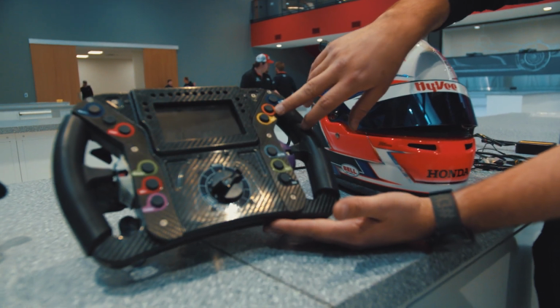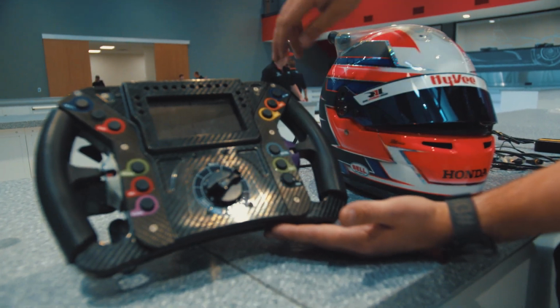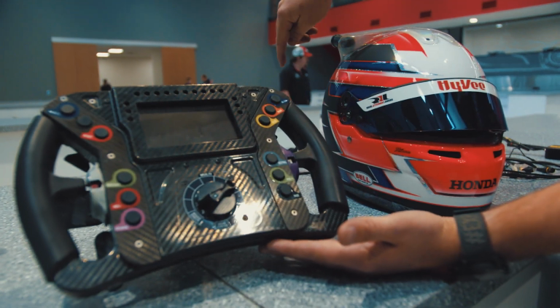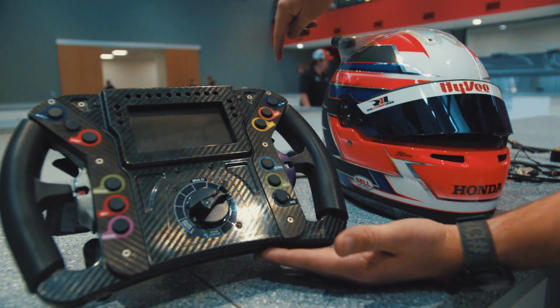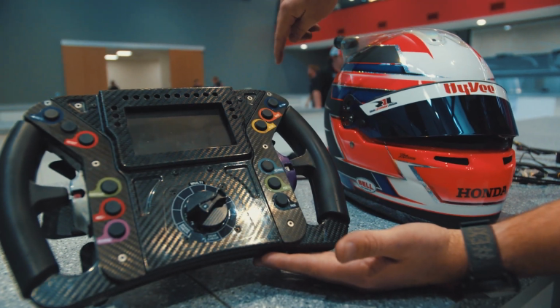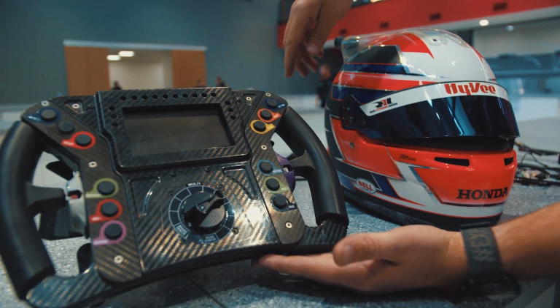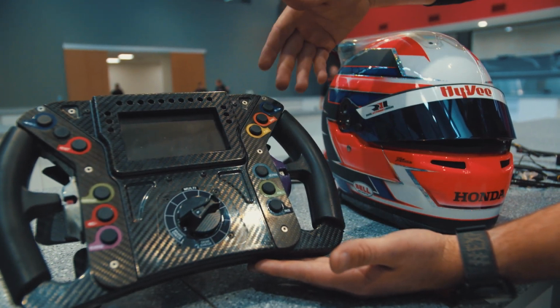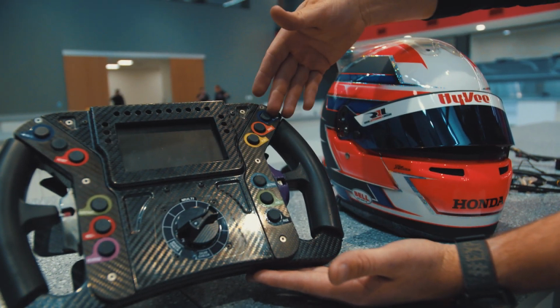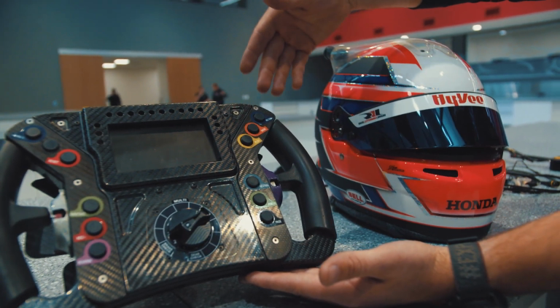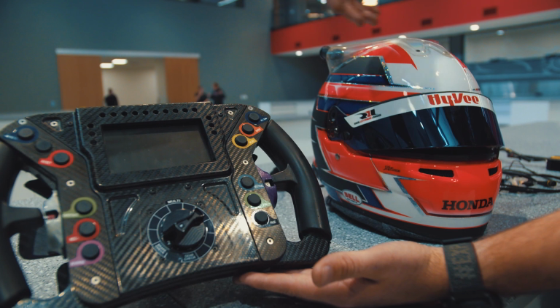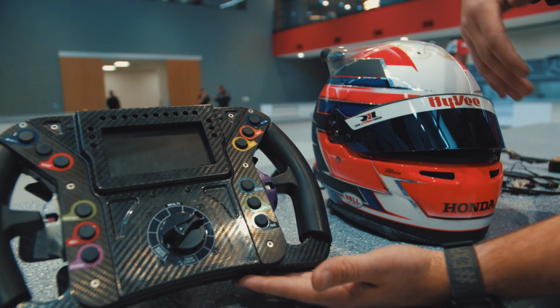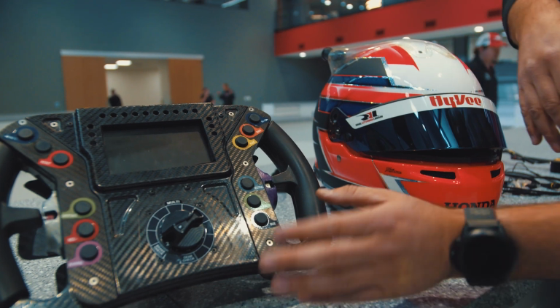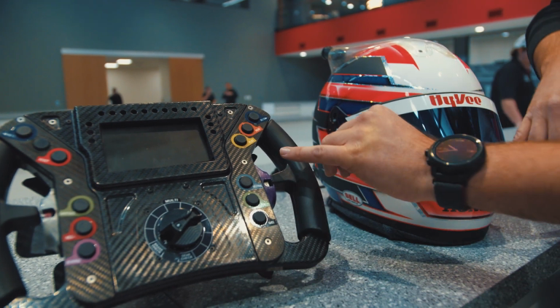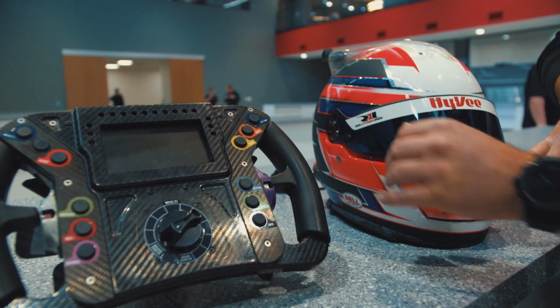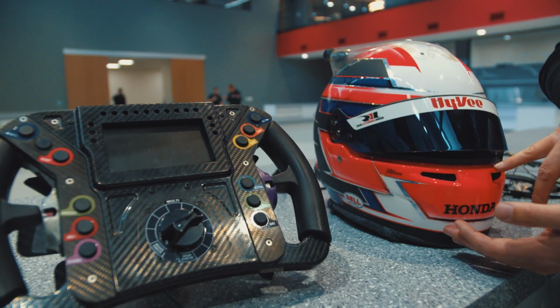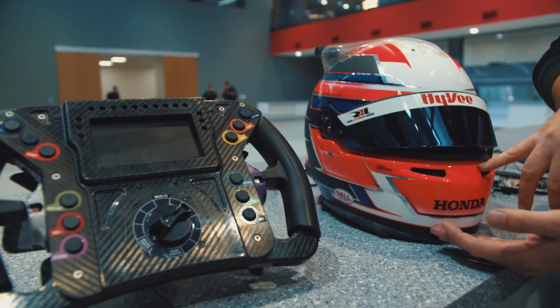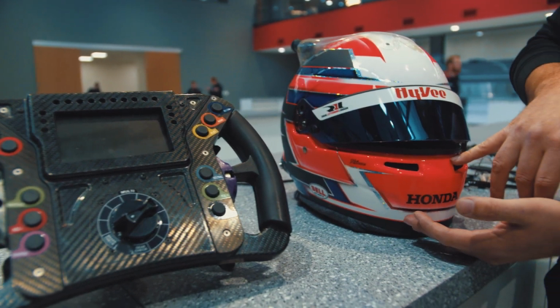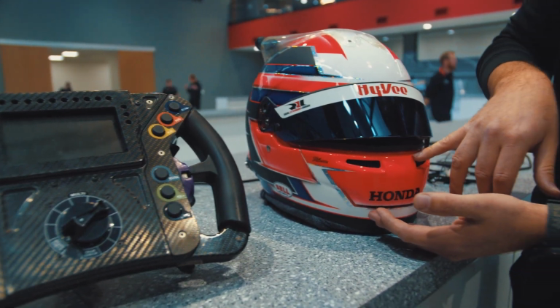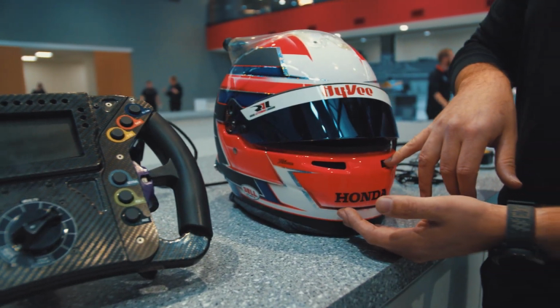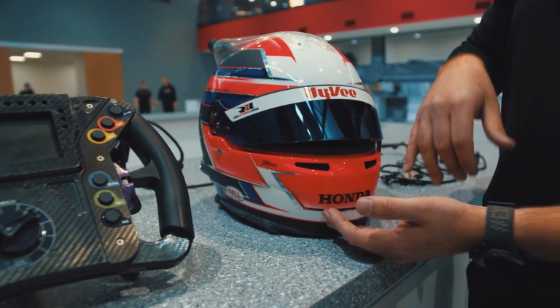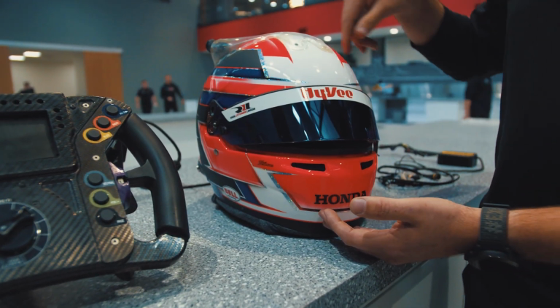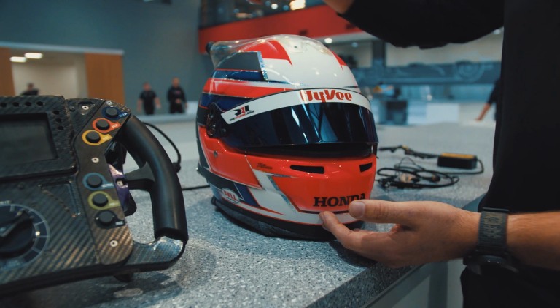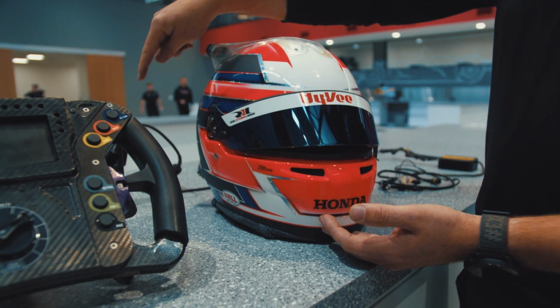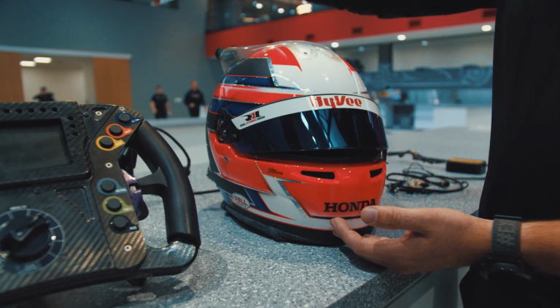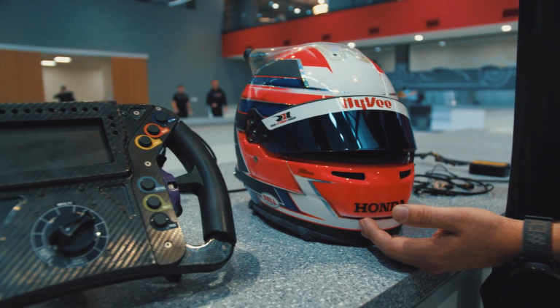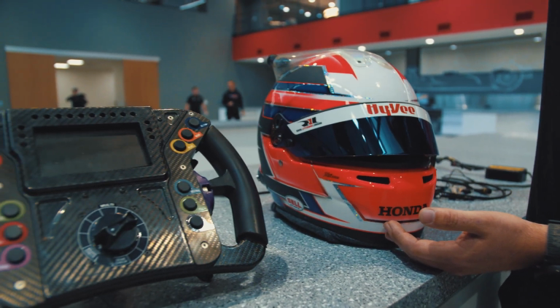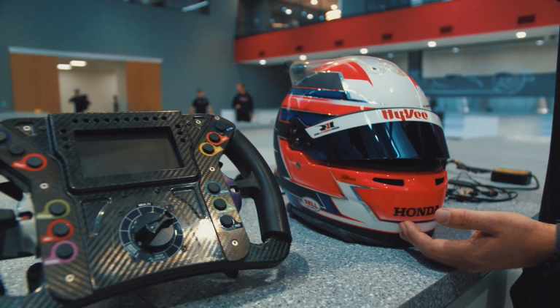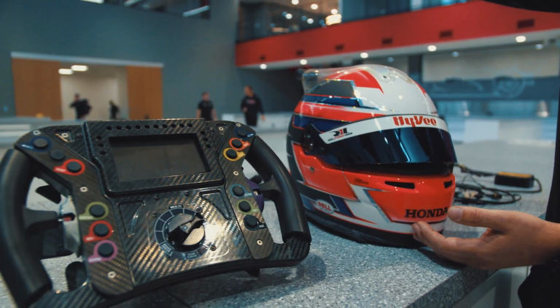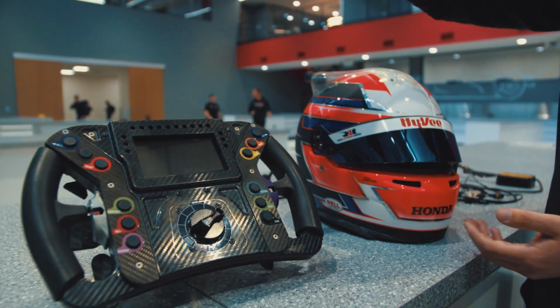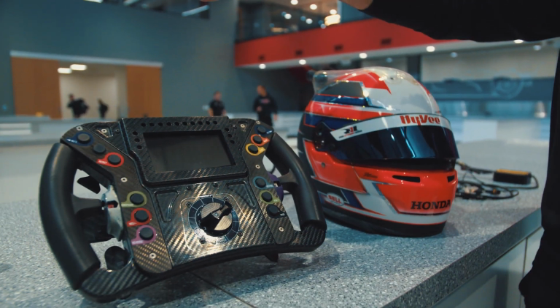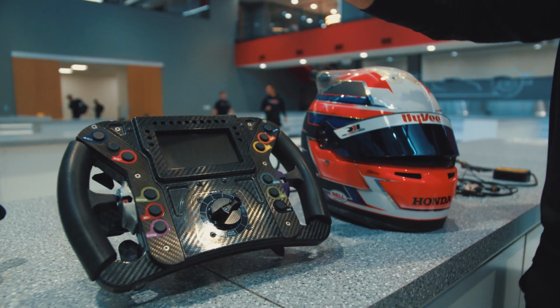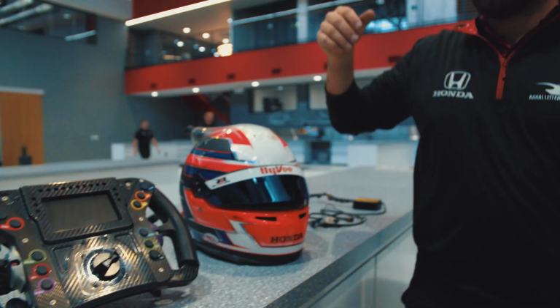Going back to another Tech Tuesday, we have our steering wheel. We have our radio button, as we discussed, that actually triggers the radio. When the driver presses the button, the microphone is engaged and sends out audio, which we pick up on our crew radios.